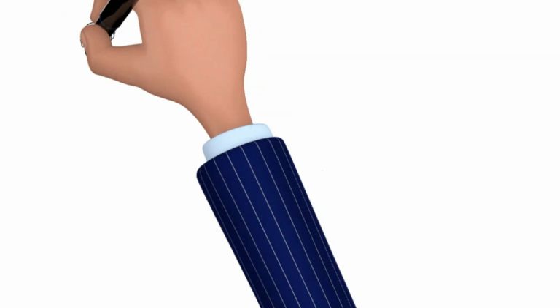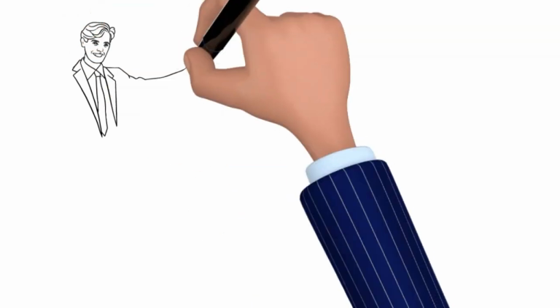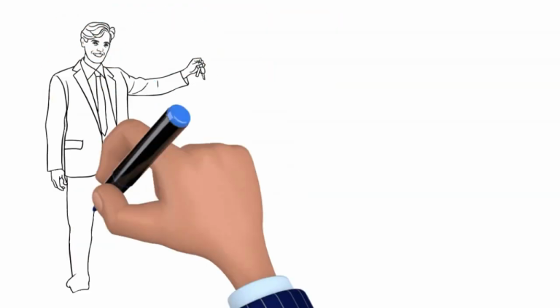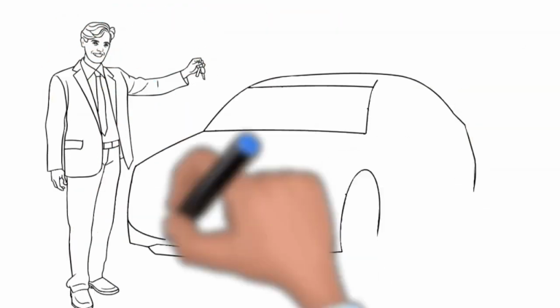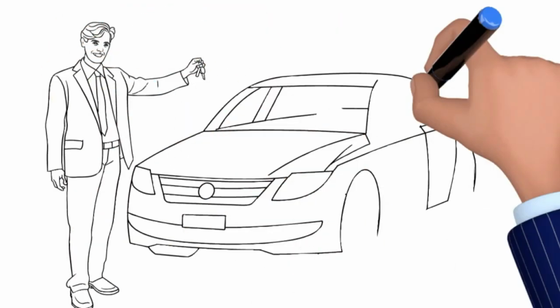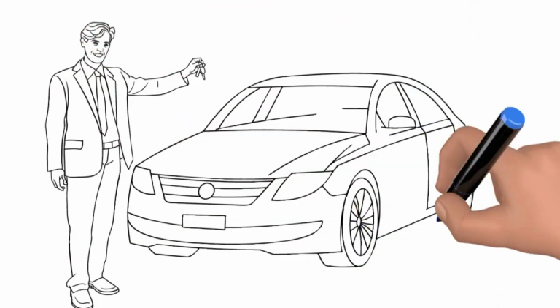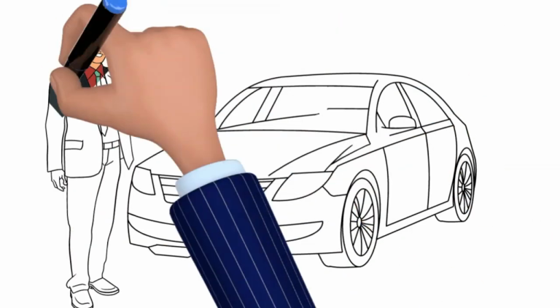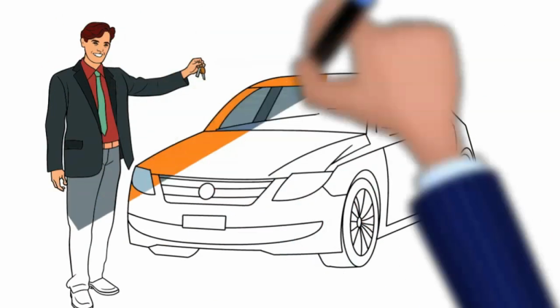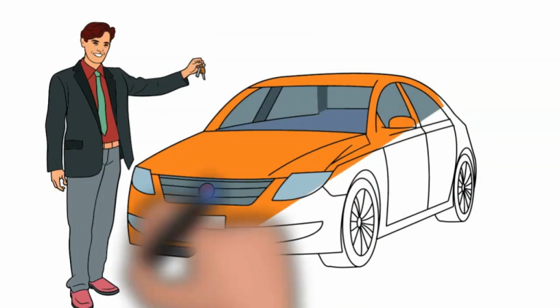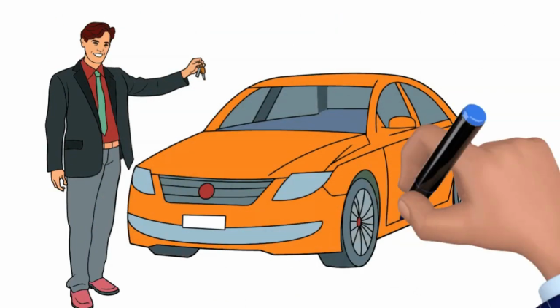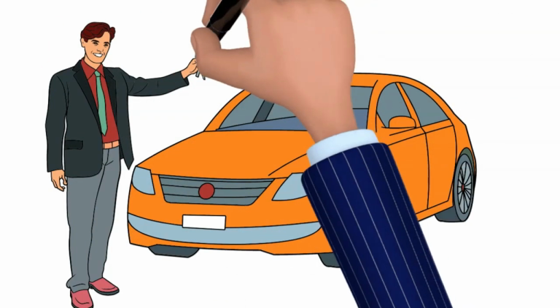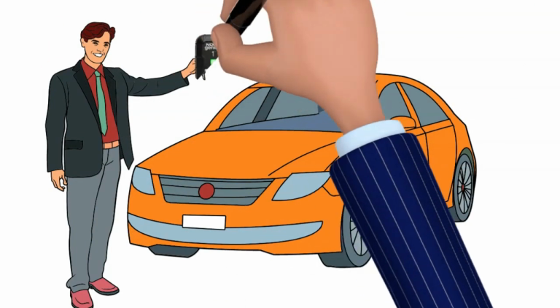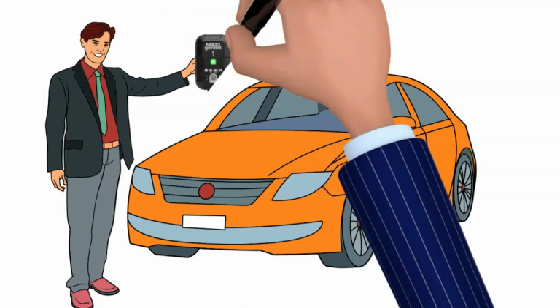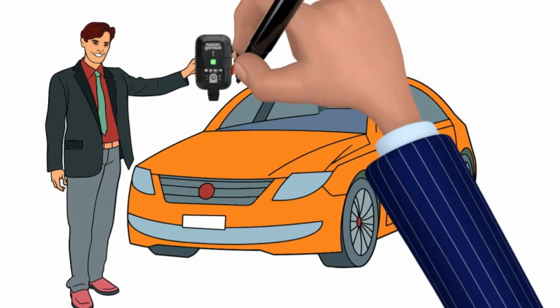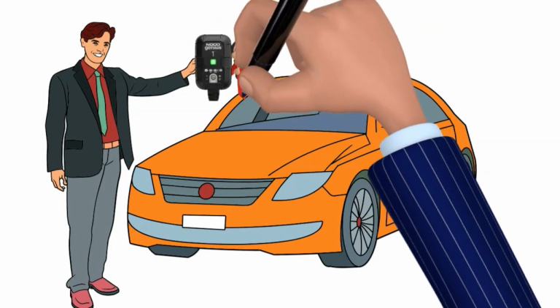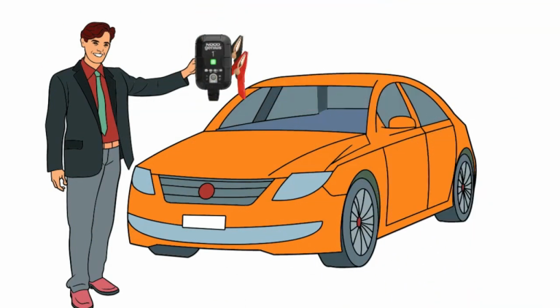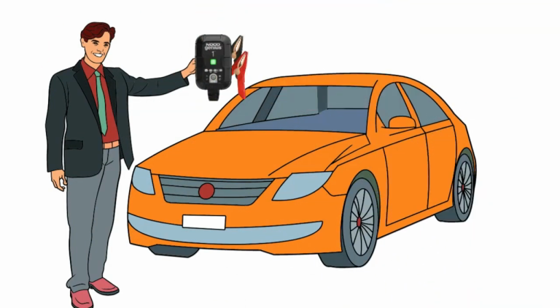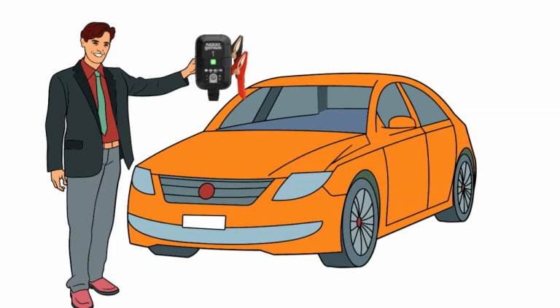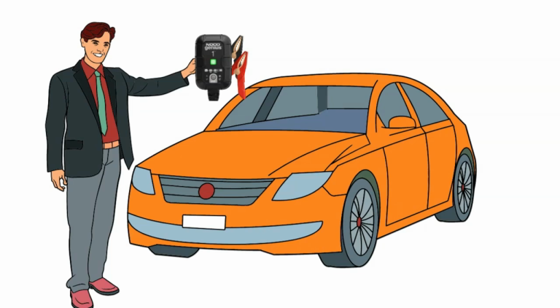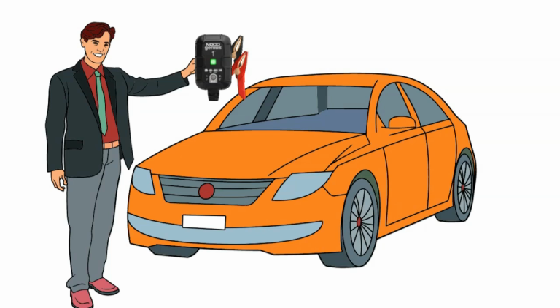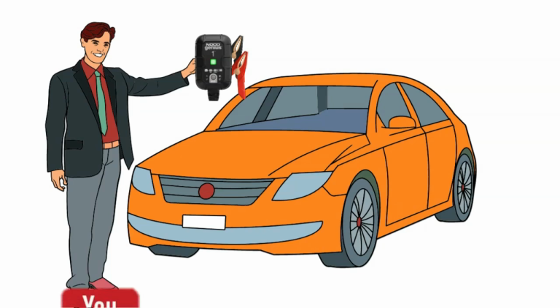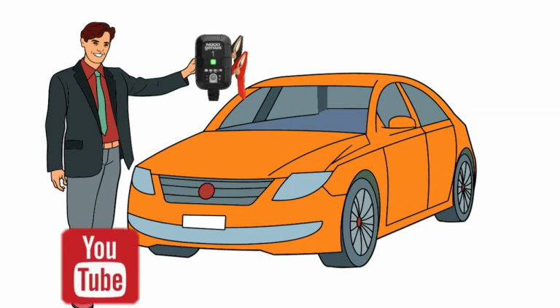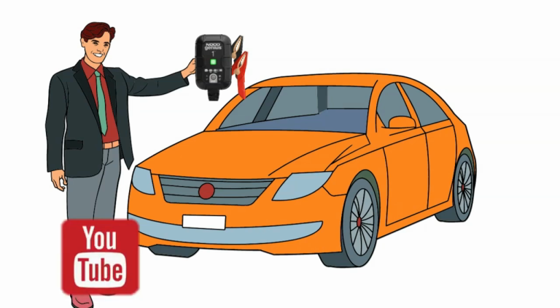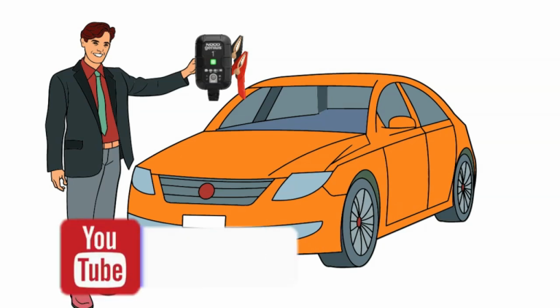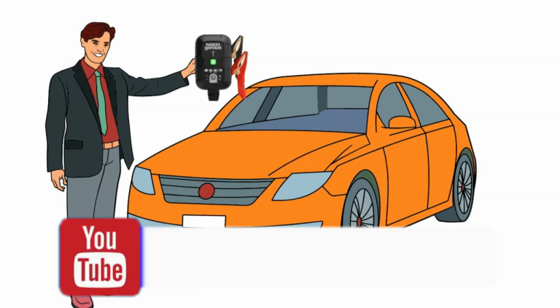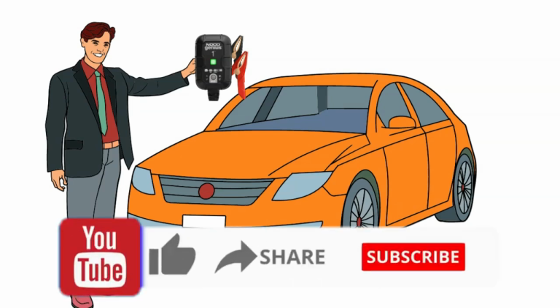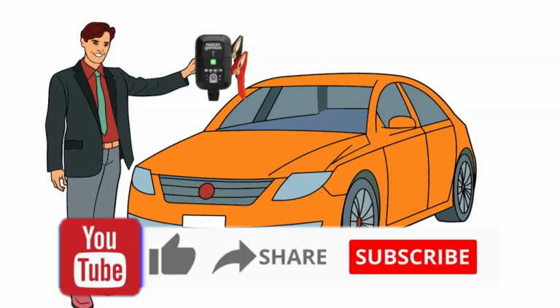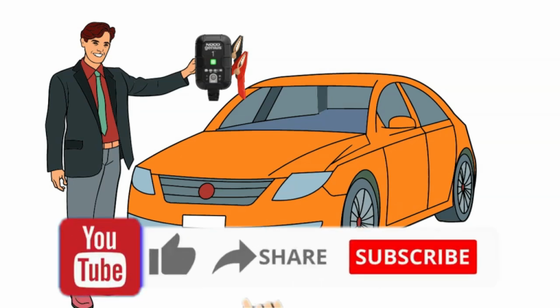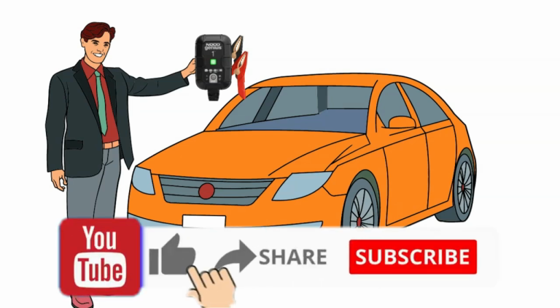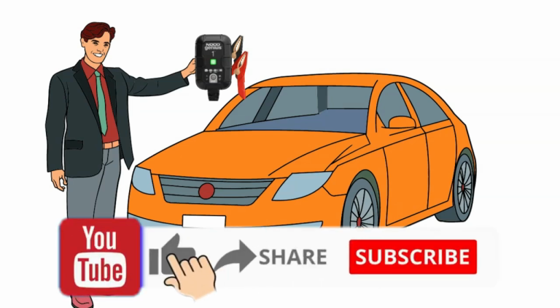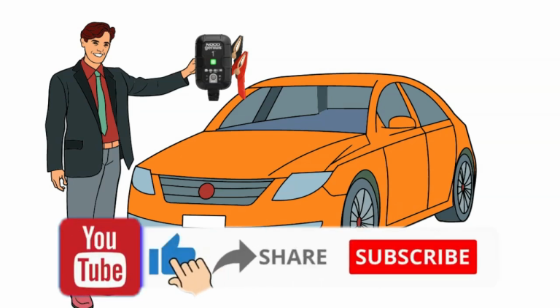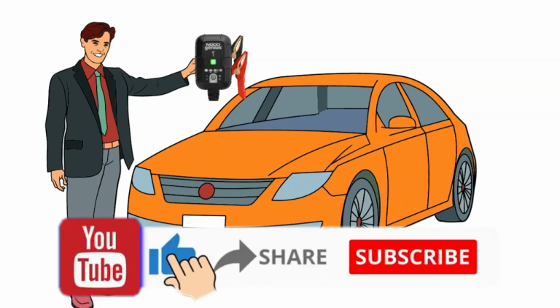Now let's get personal! I recently got my hands on the NOCO Genius One Charger, and let me tell you, it's been a game changer for me. Here's why.